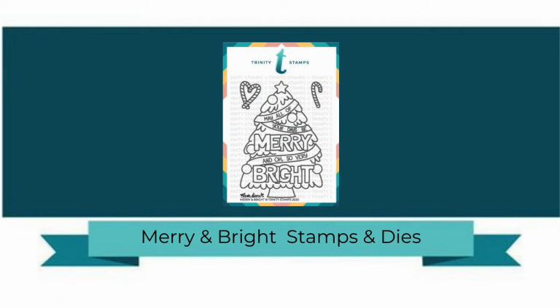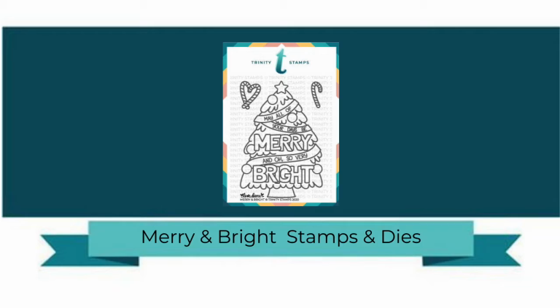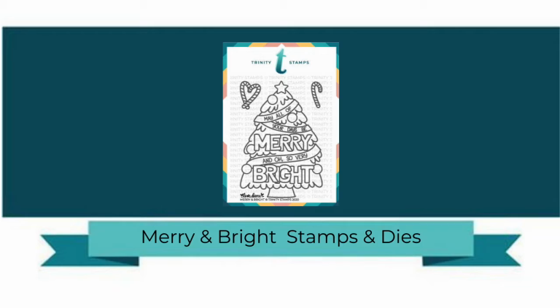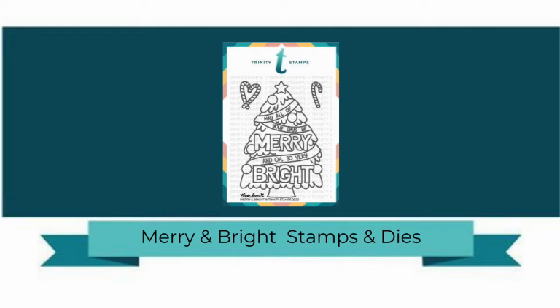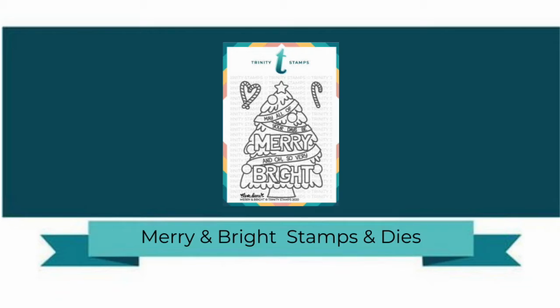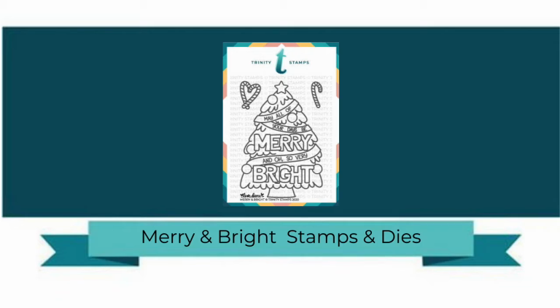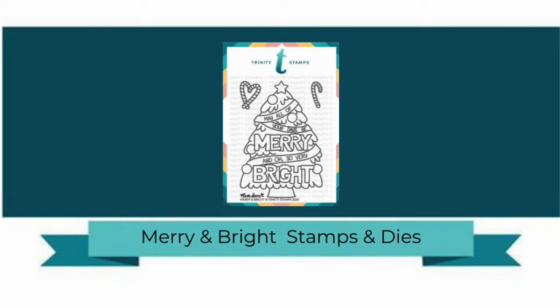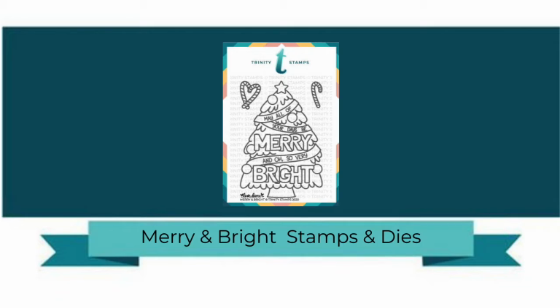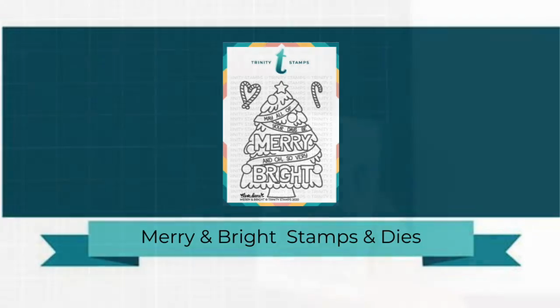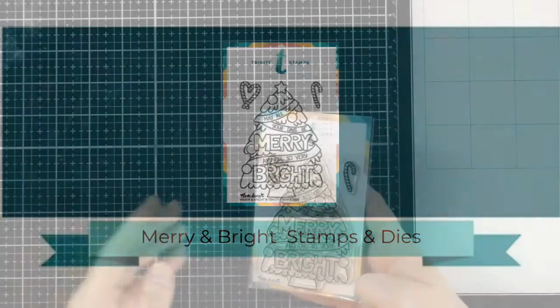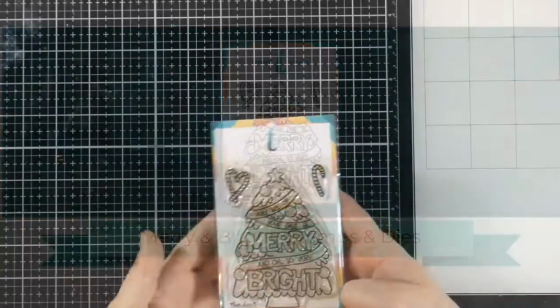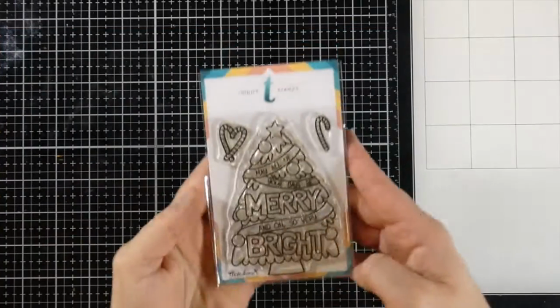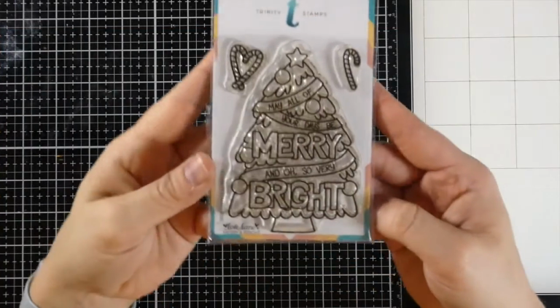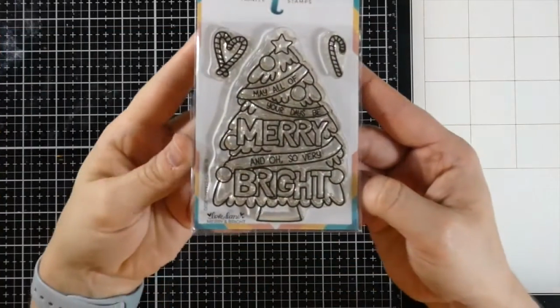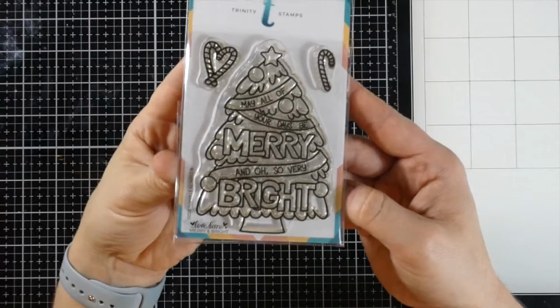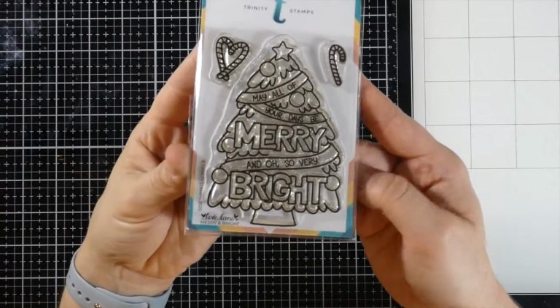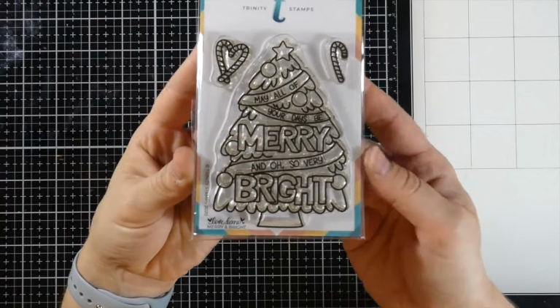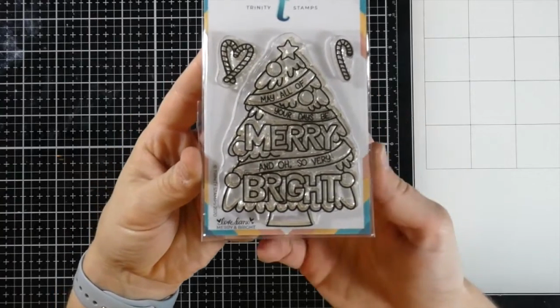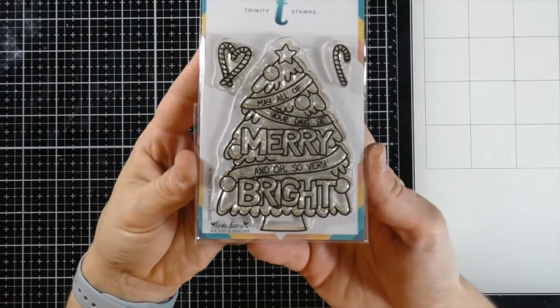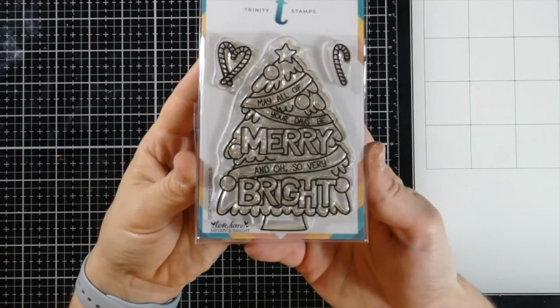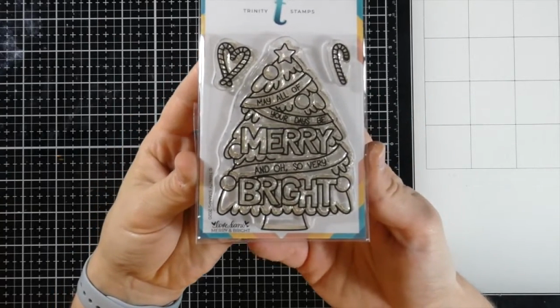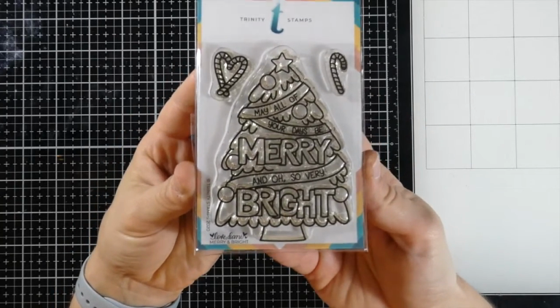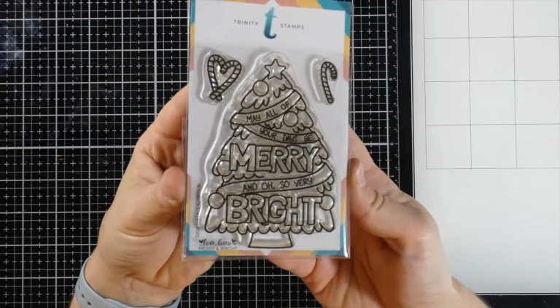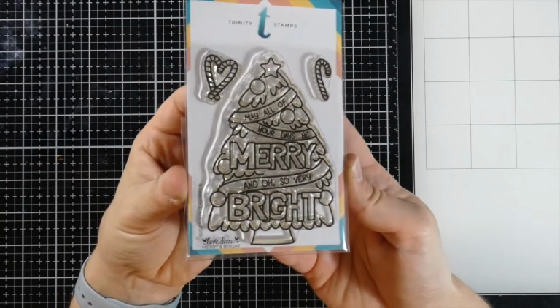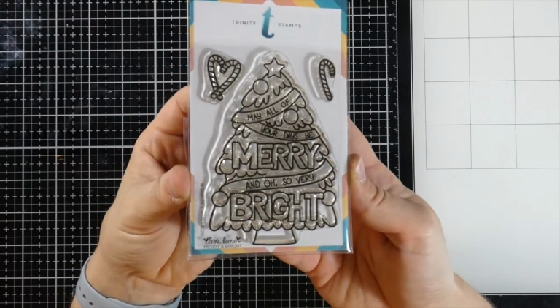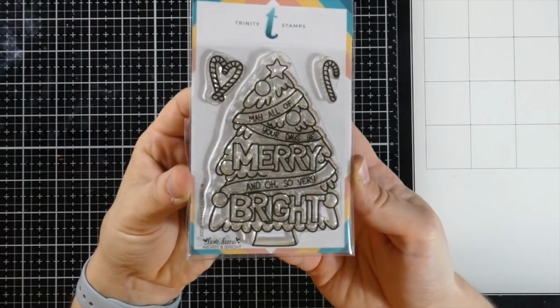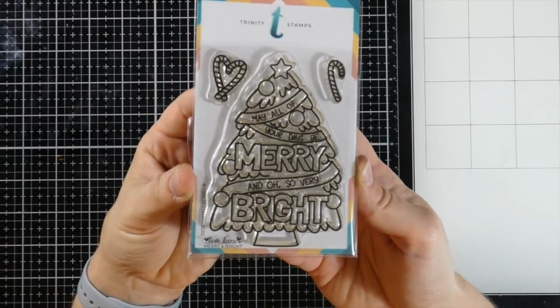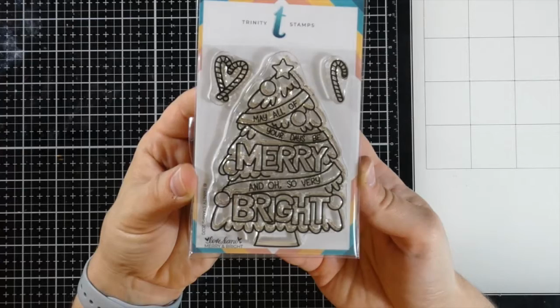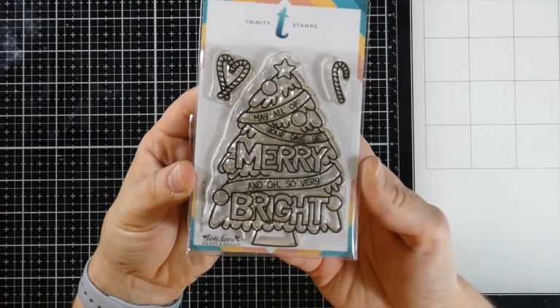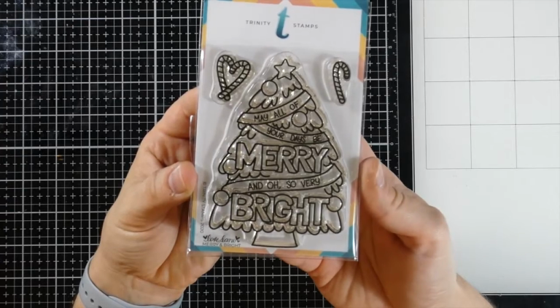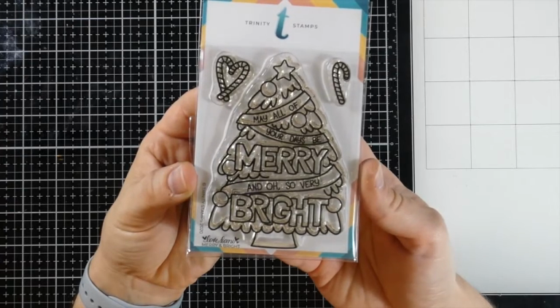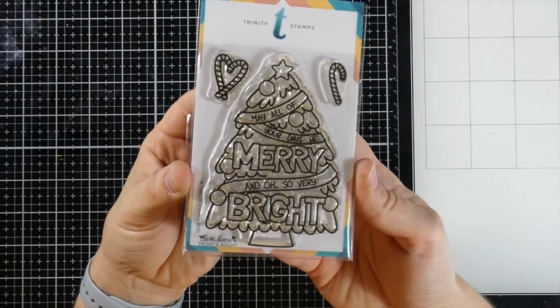Today we're going to be taking a closer look at the new stamp and die set called Mary and Bright. This is a 3x4 stamp set that is hand lettered and hand illustrated. There are three separate stamps included in this set.